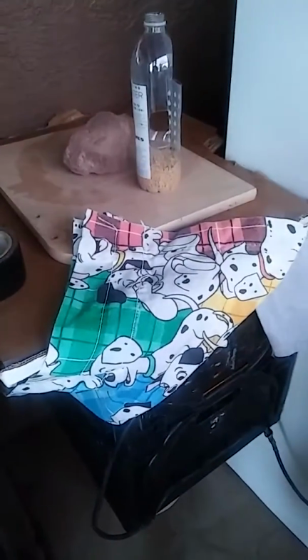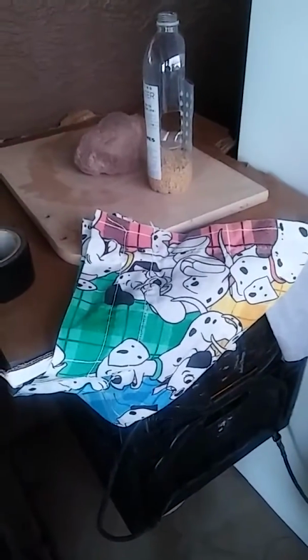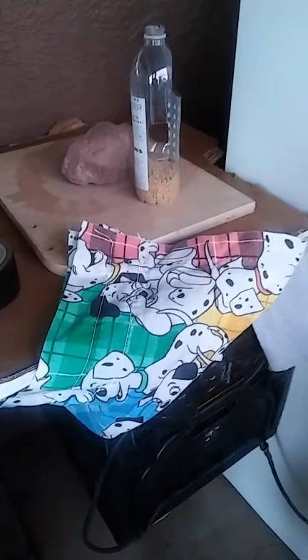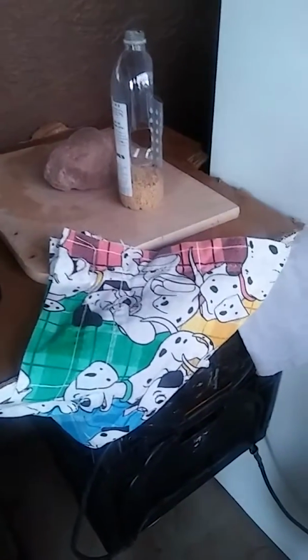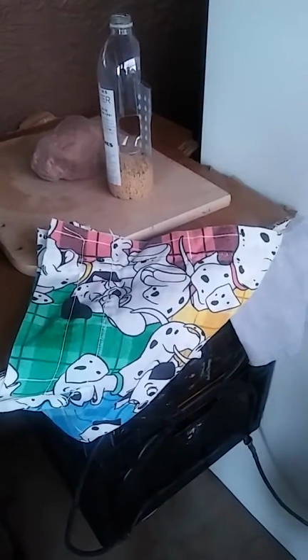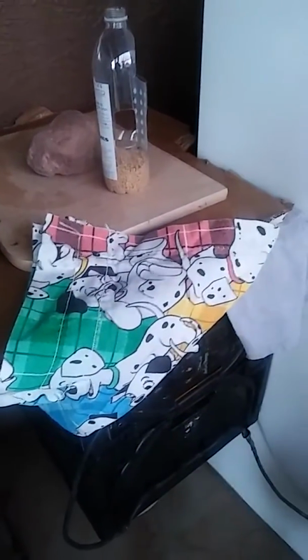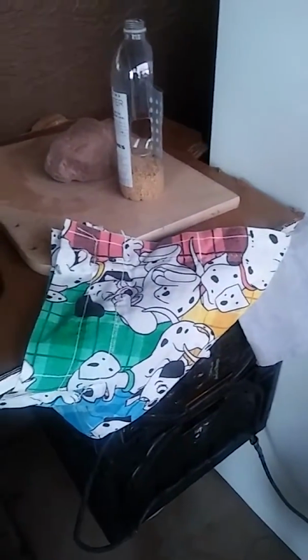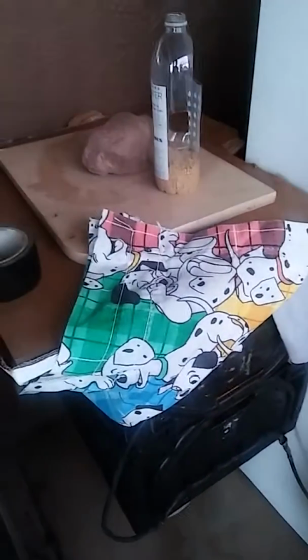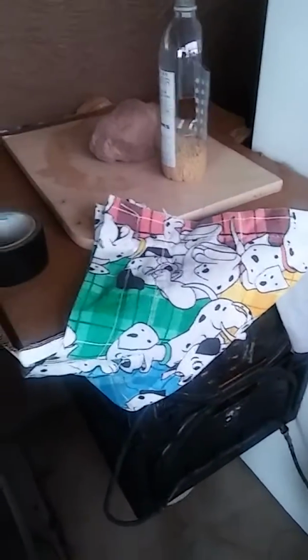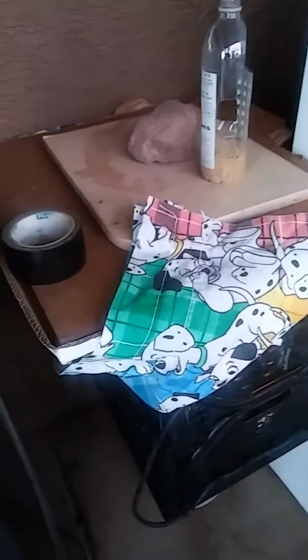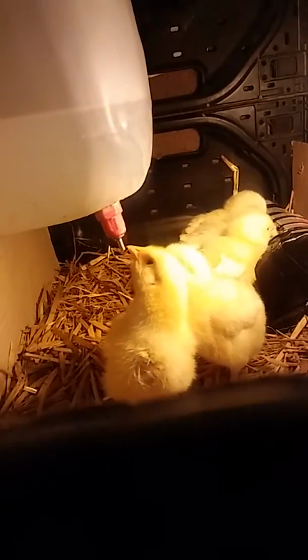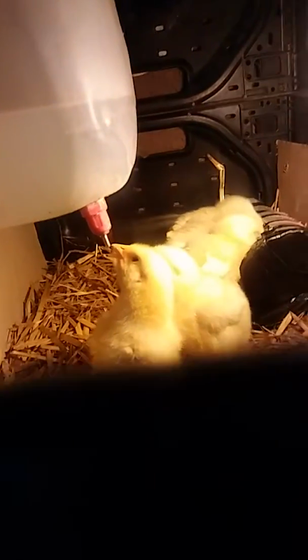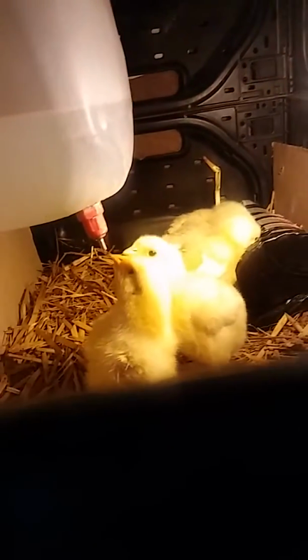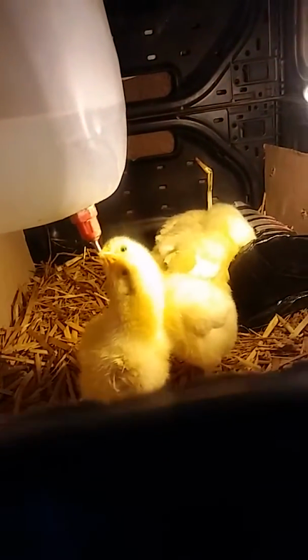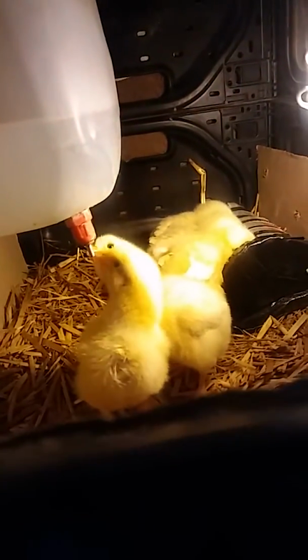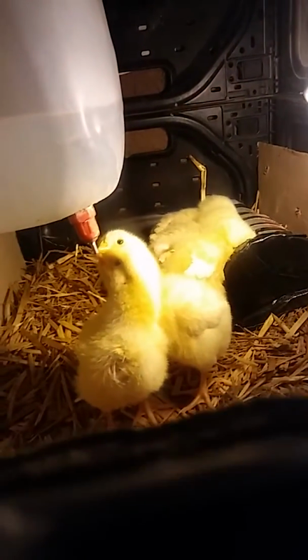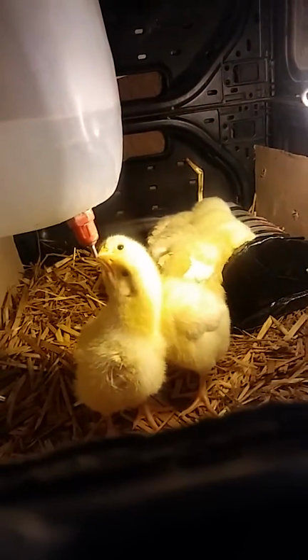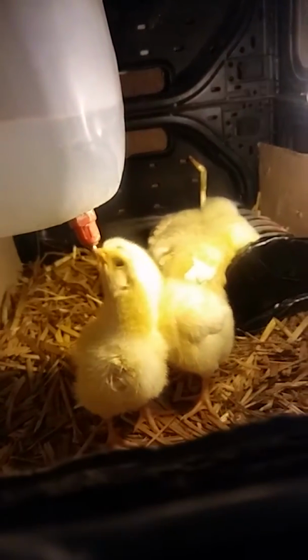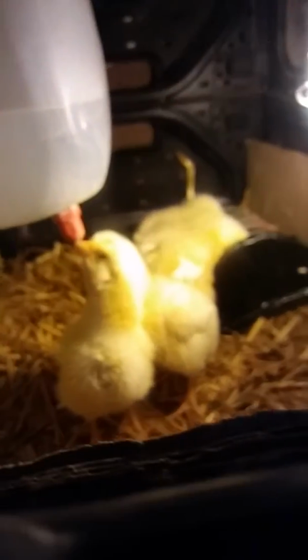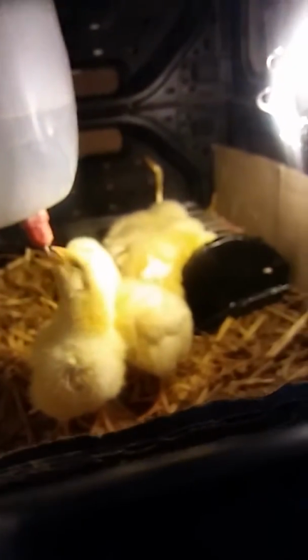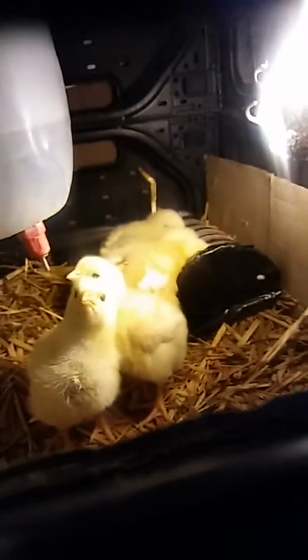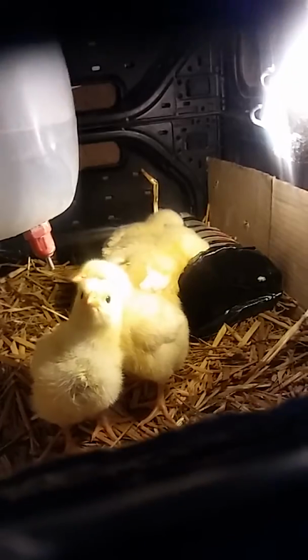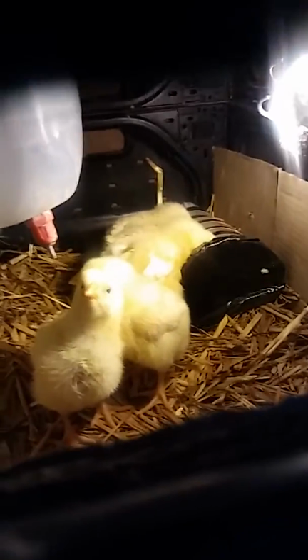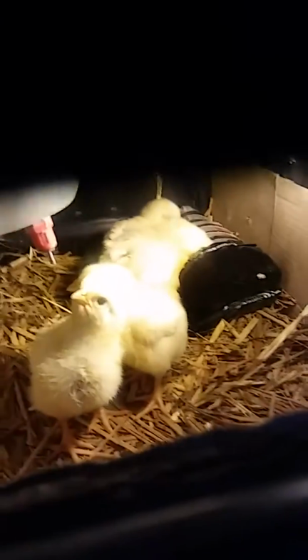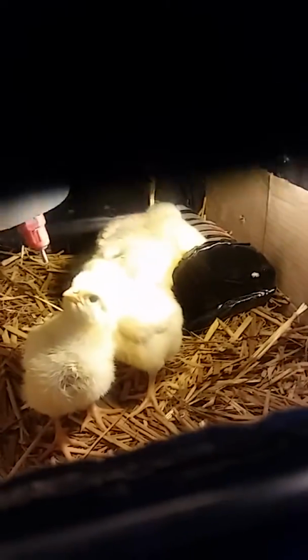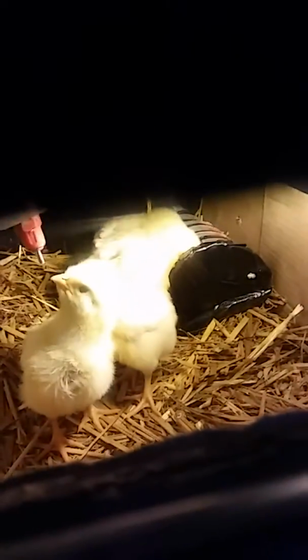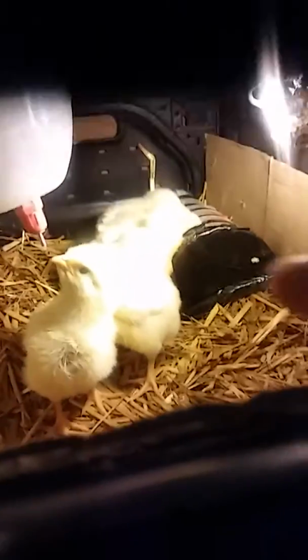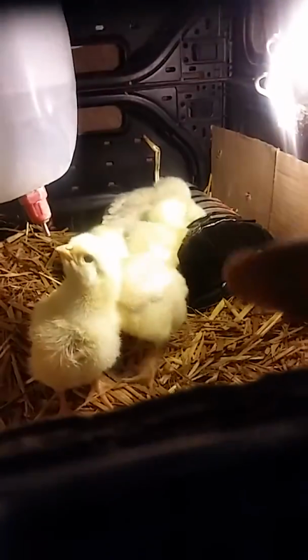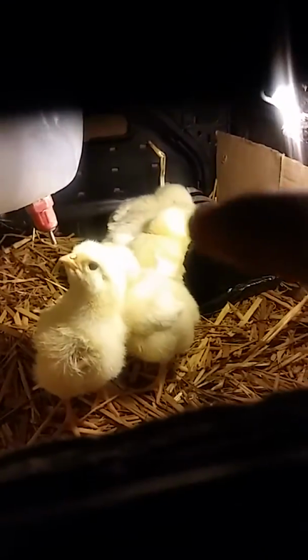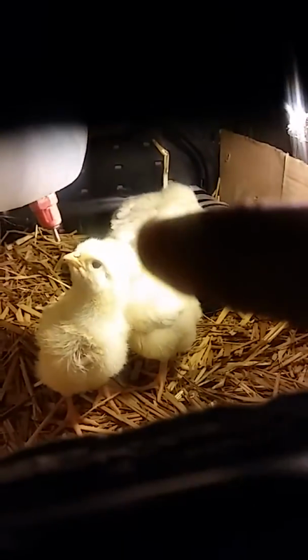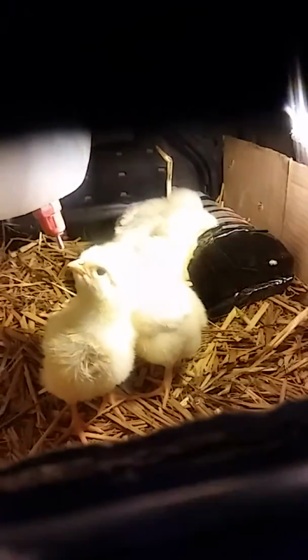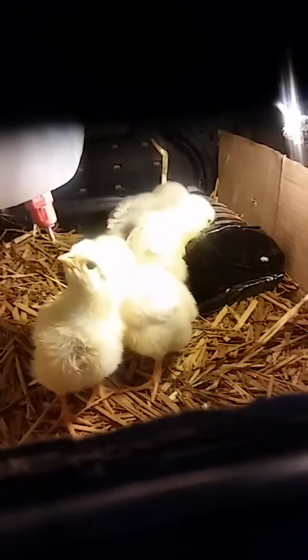This is the little growth chamber we built for these little chicks. They're really going to try to drink really fast. And there's some right there, eating. They're drinking.